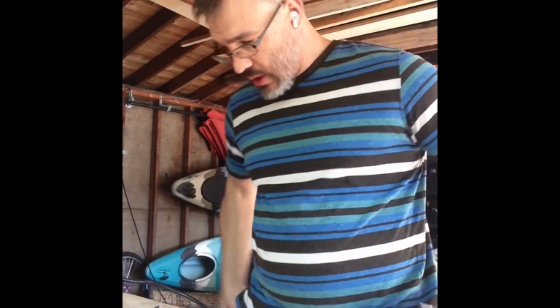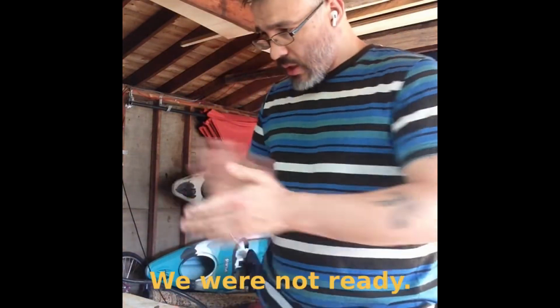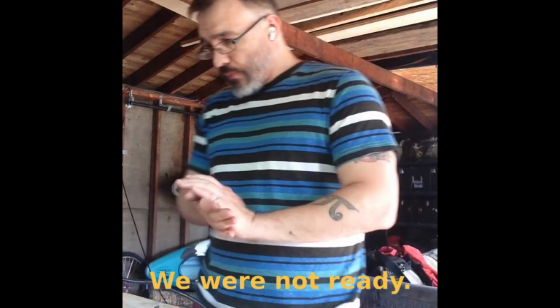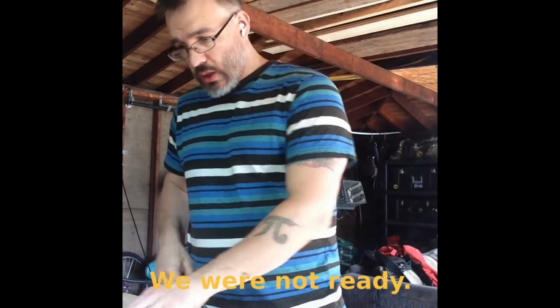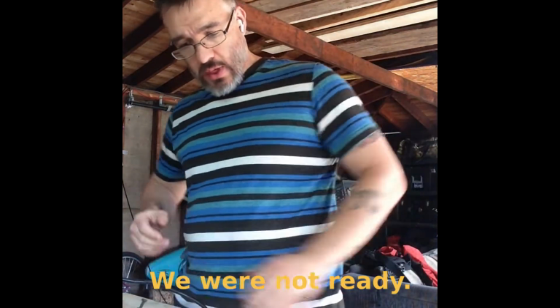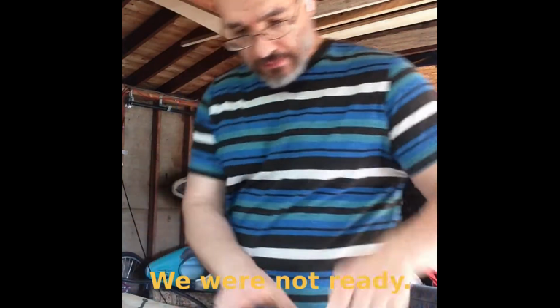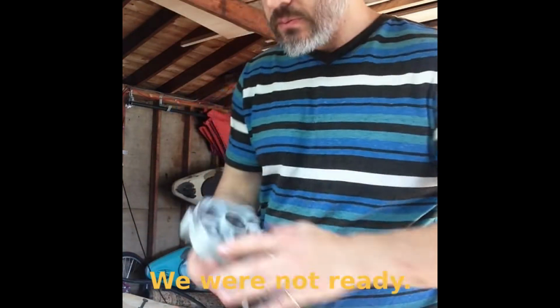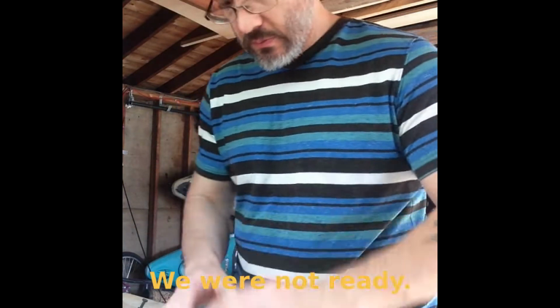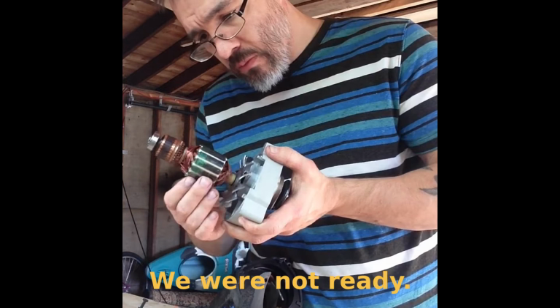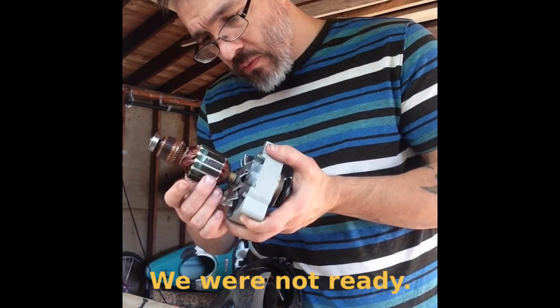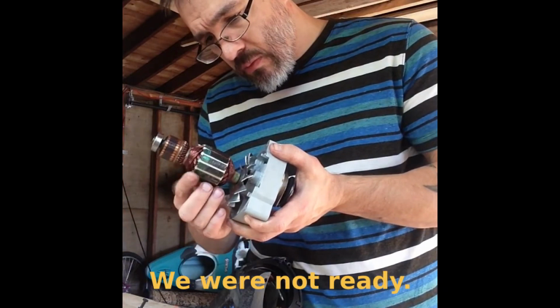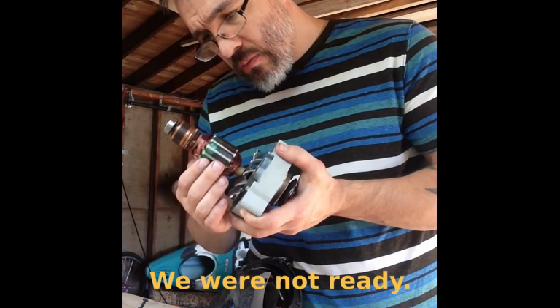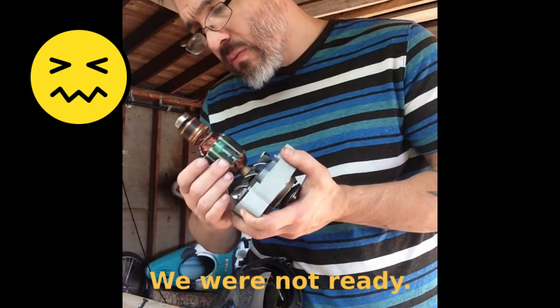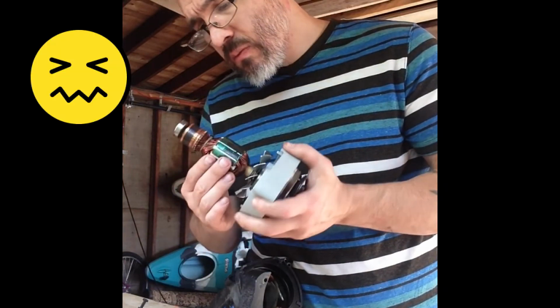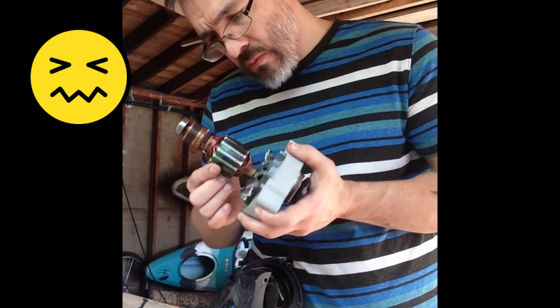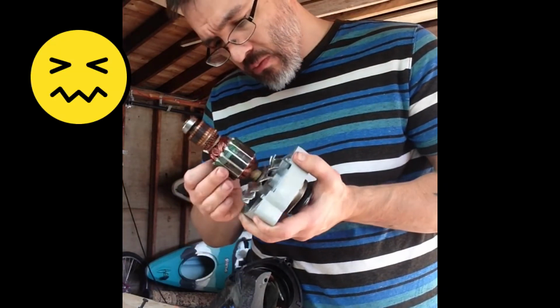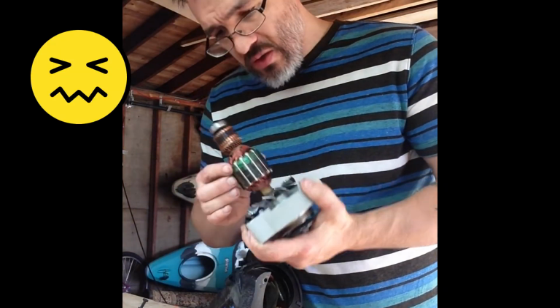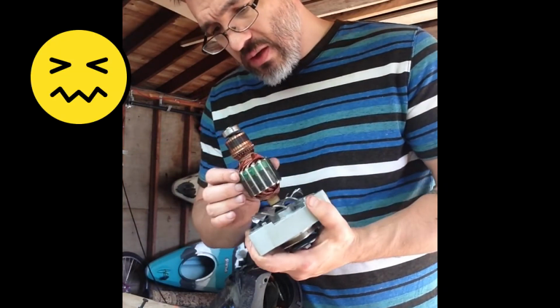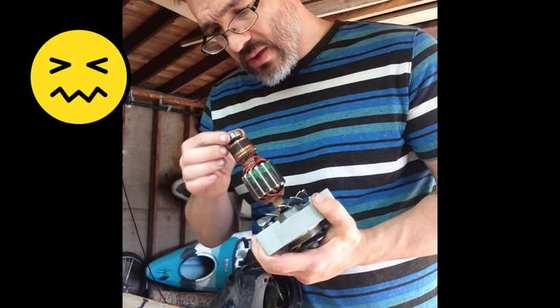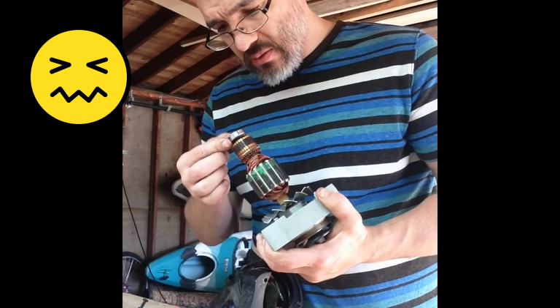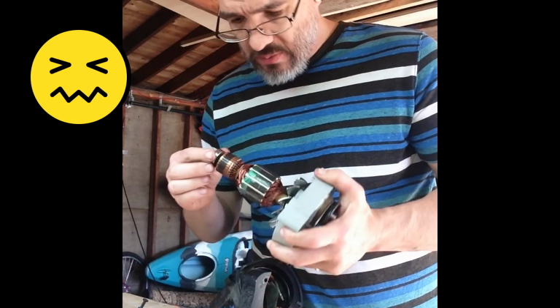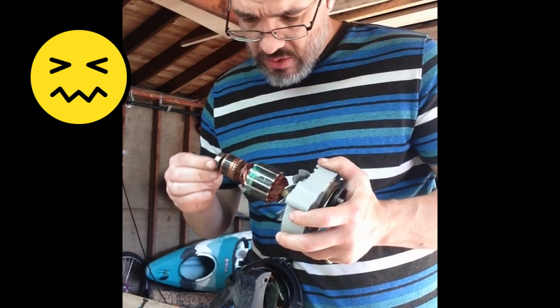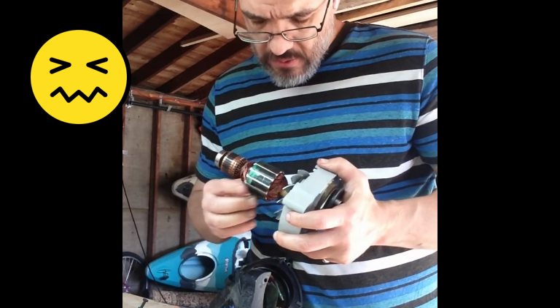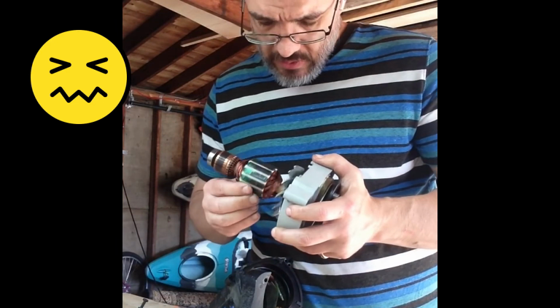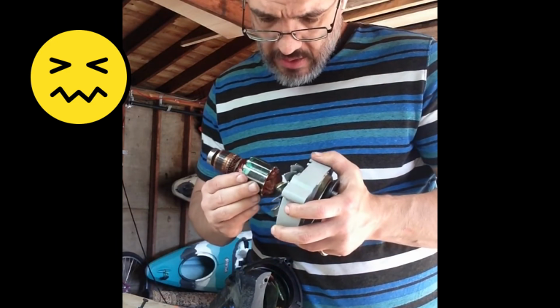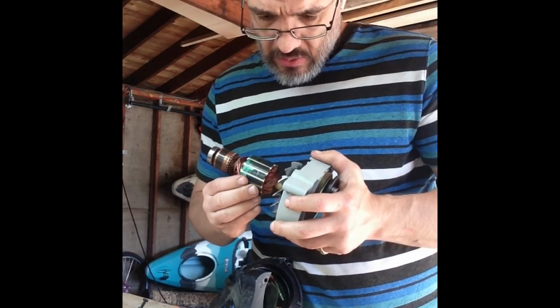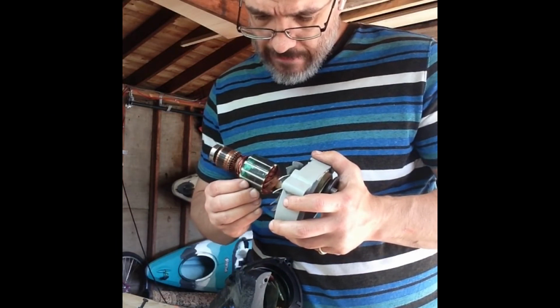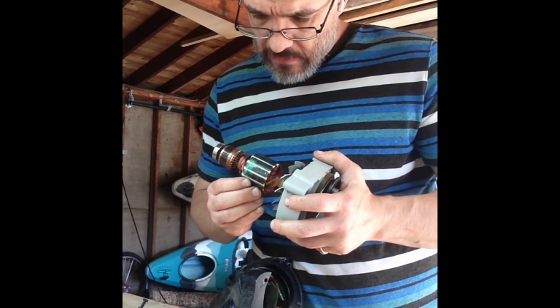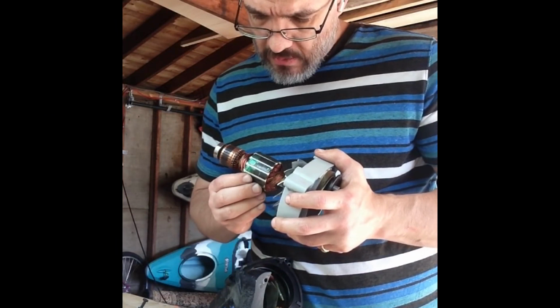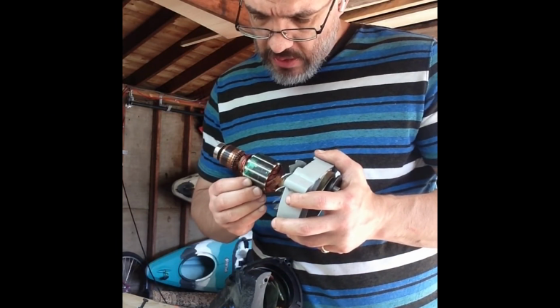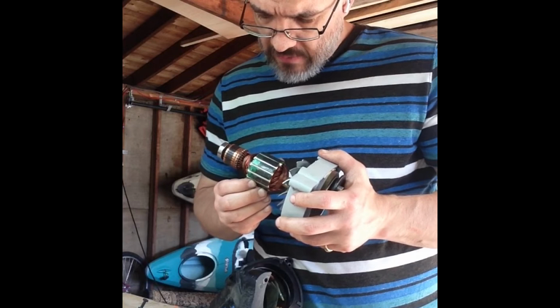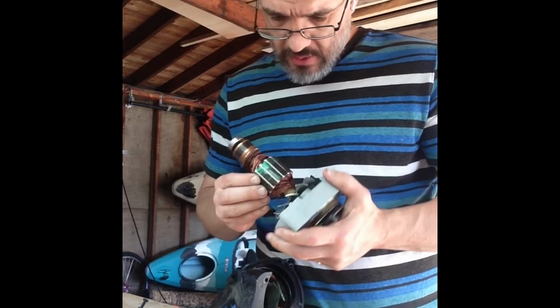Let's do that. There's nothing that indicates which way this motor goes back in, so I'm not quite sure why it's giving me issues.